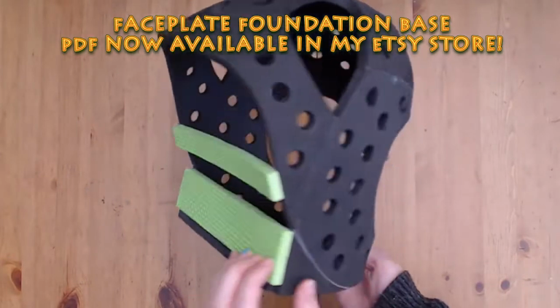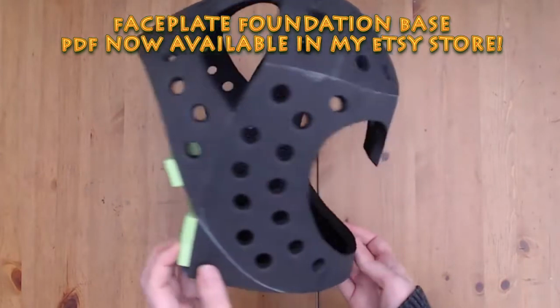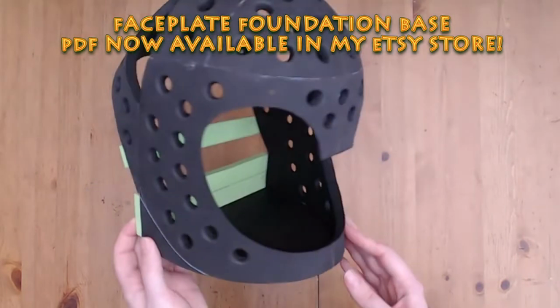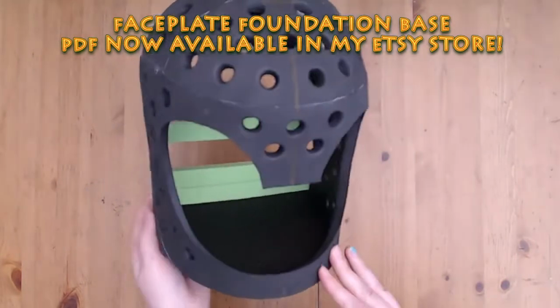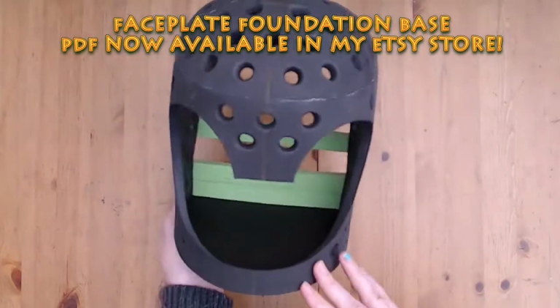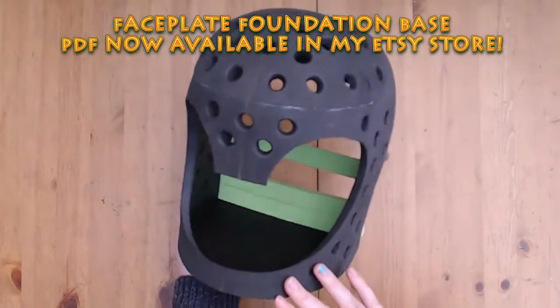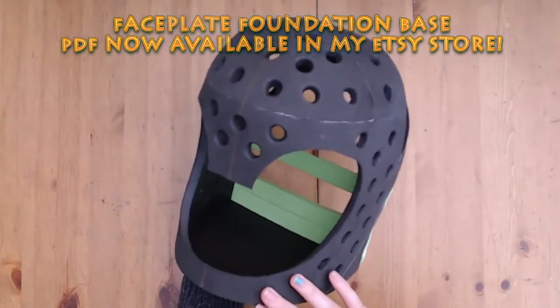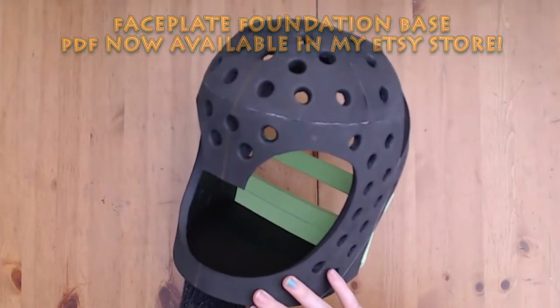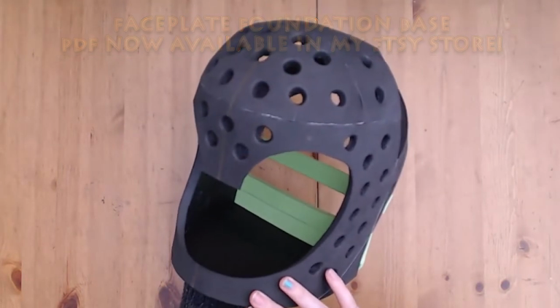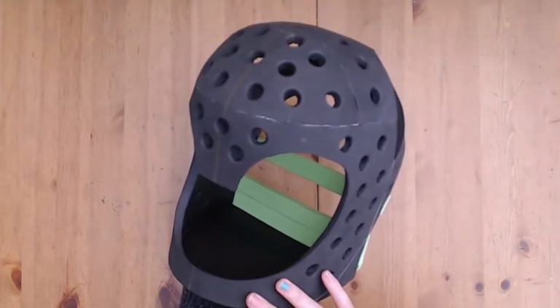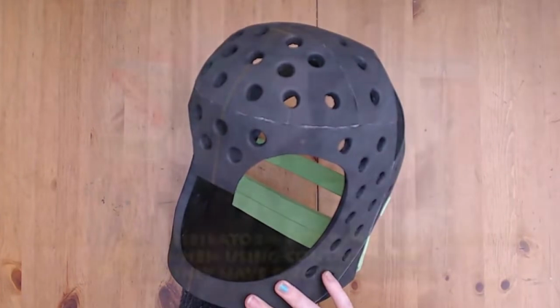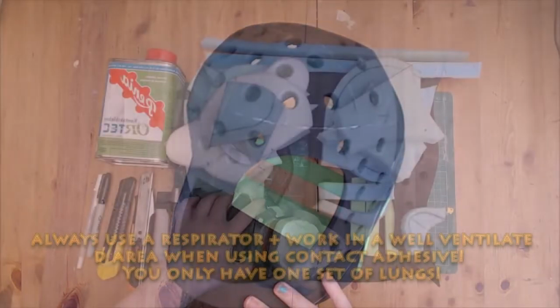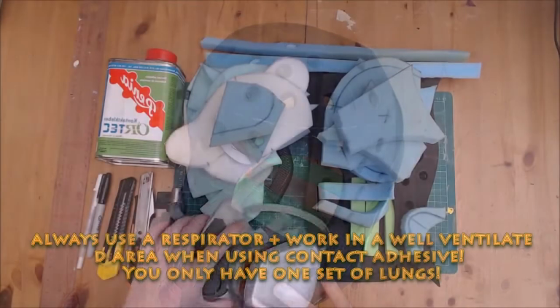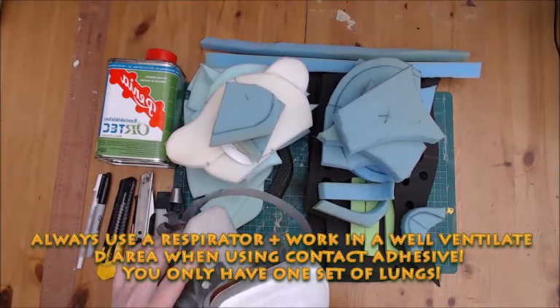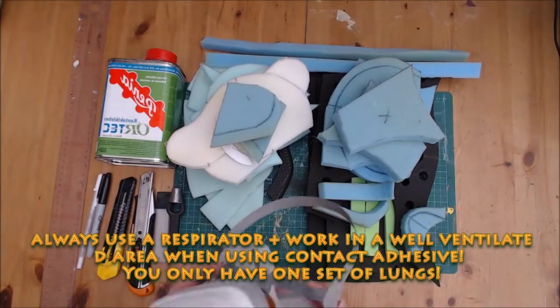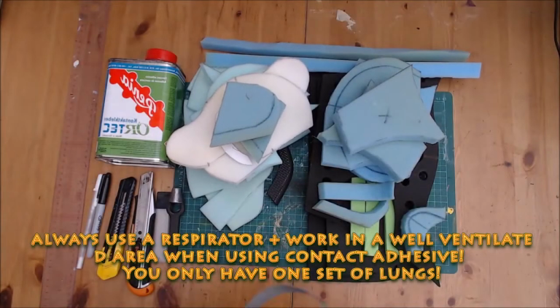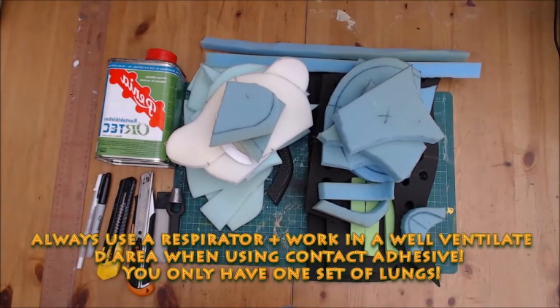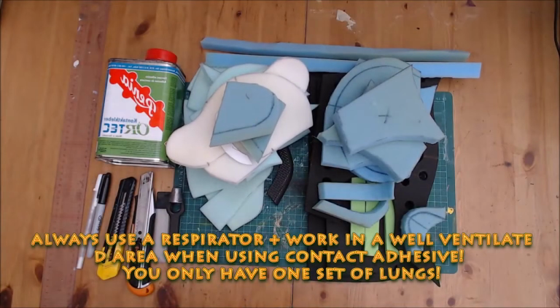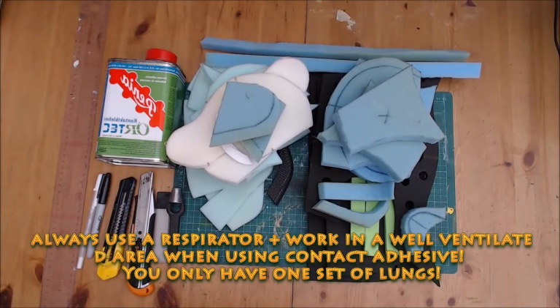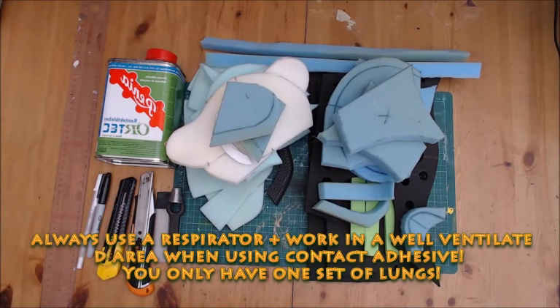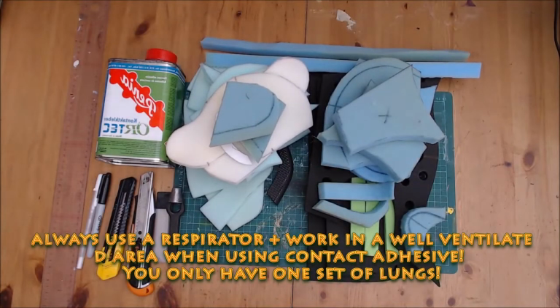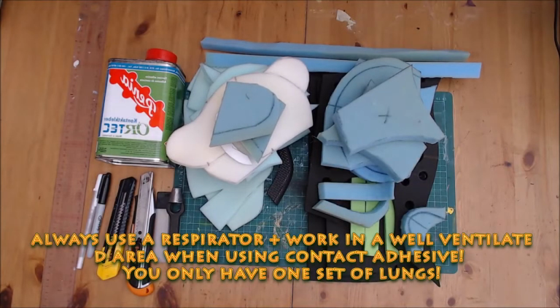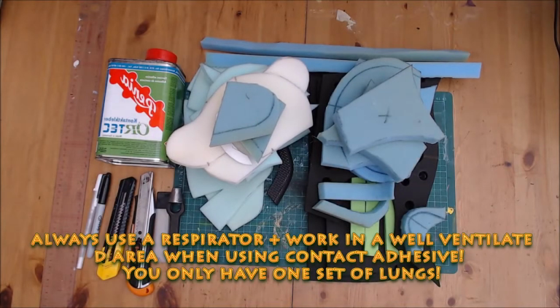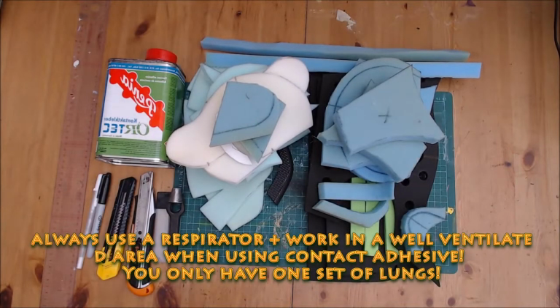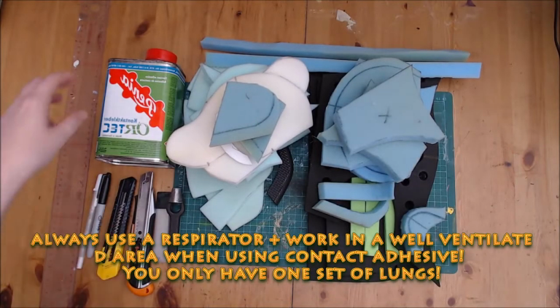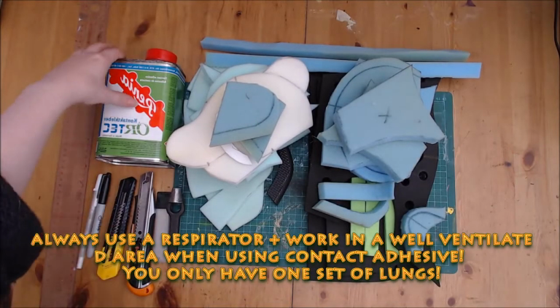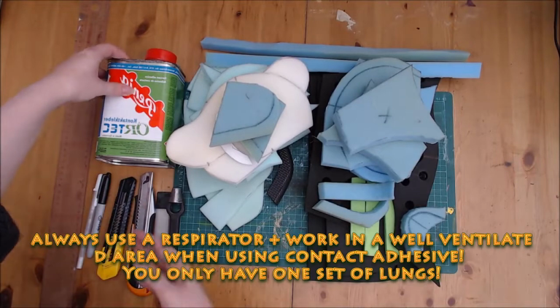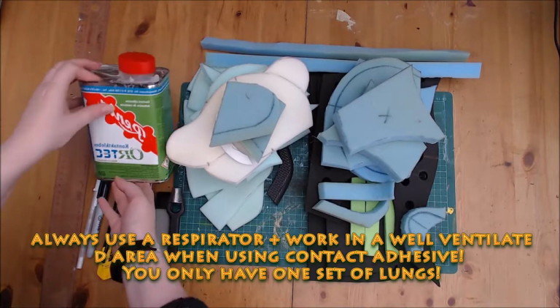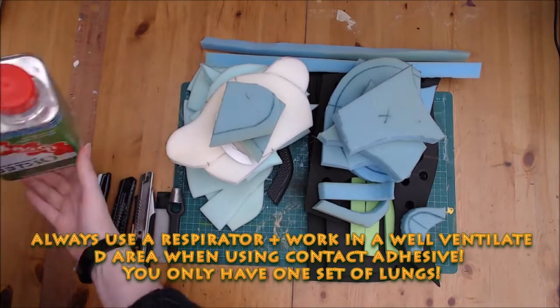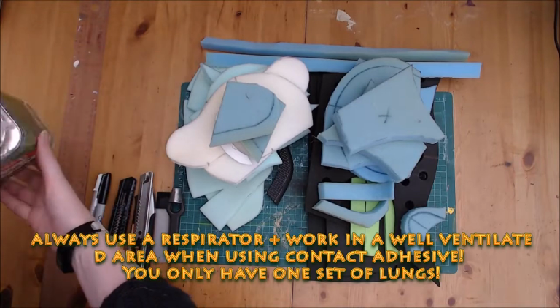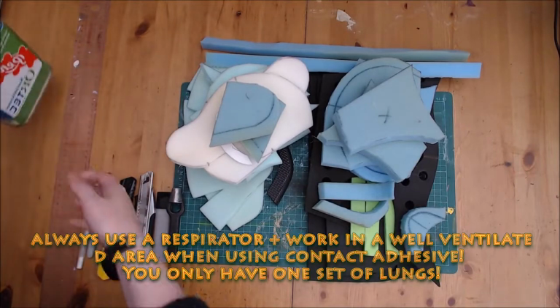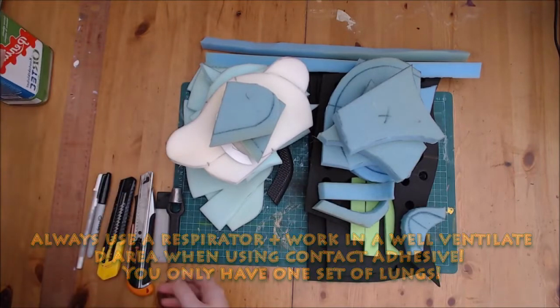I've pre-cut my pieces for the purposes of this video. You will need a respirator with filters rated for VOCs when using contact adhesive. Extra new blades are good to have on hand too.